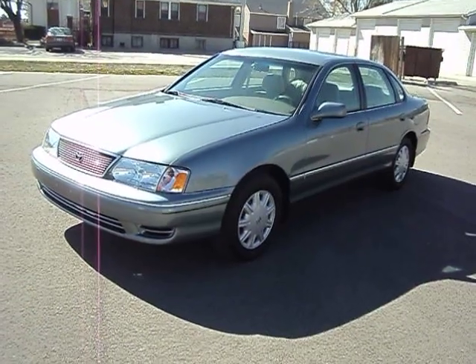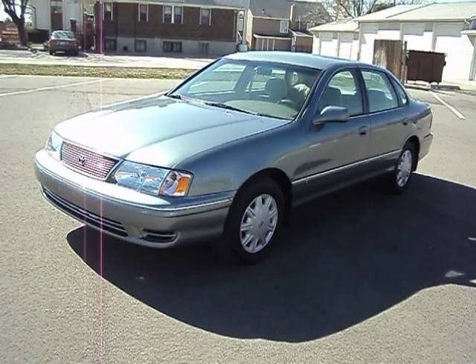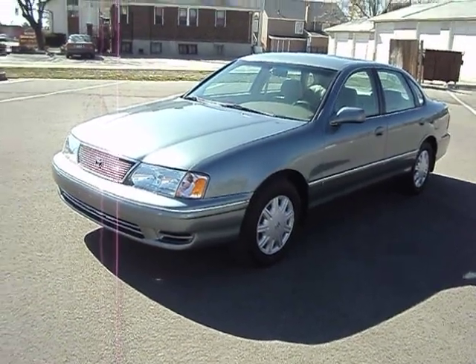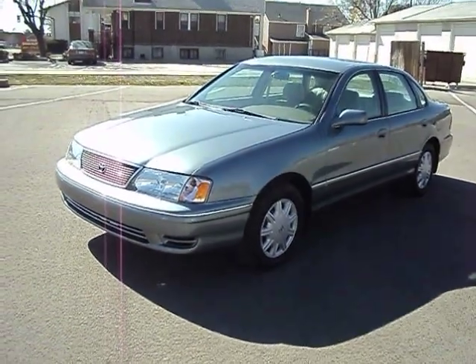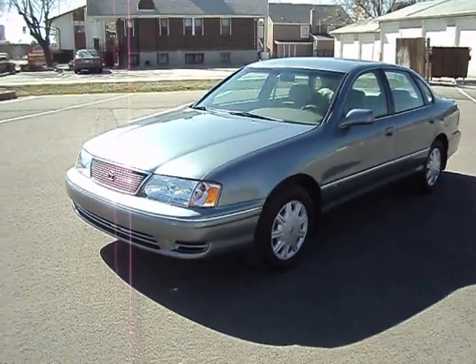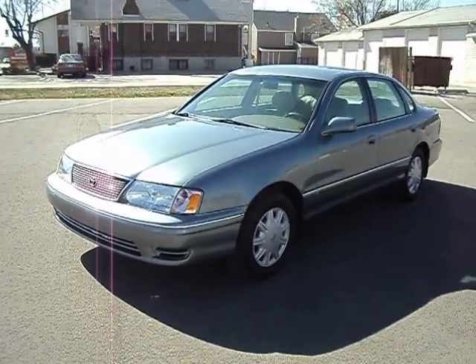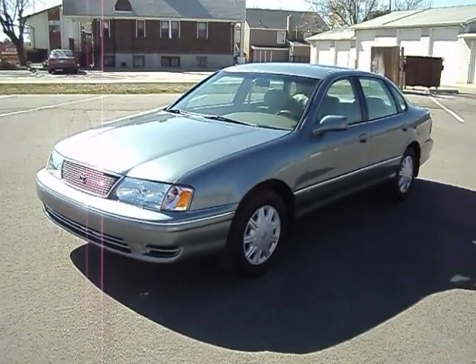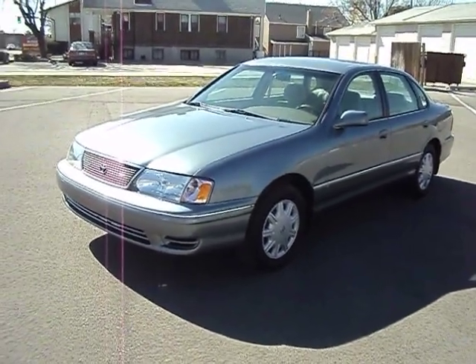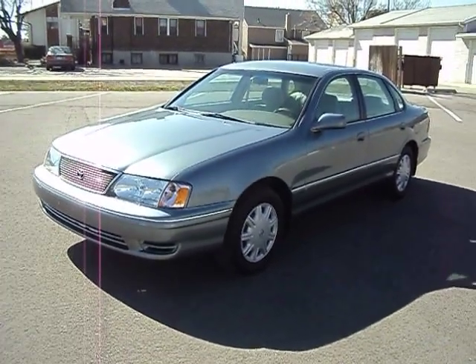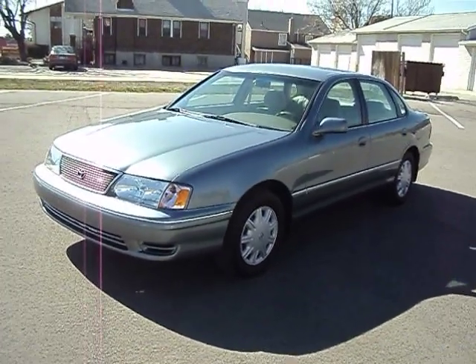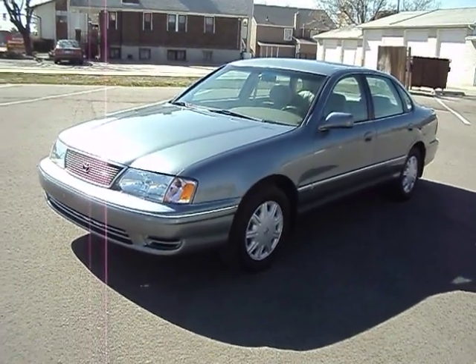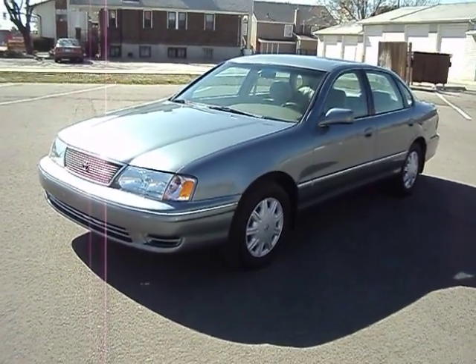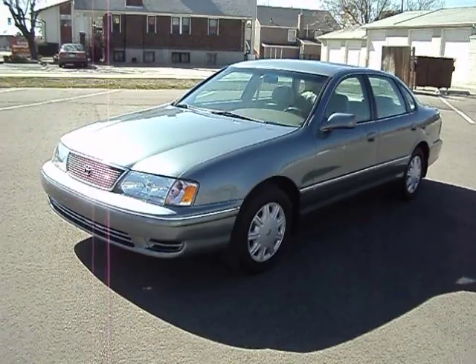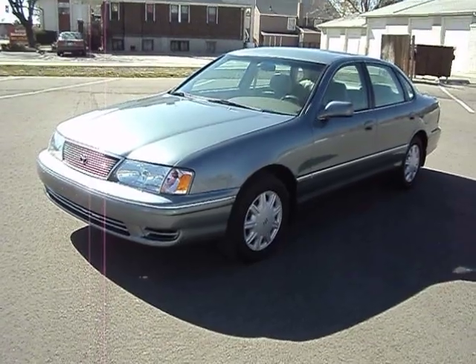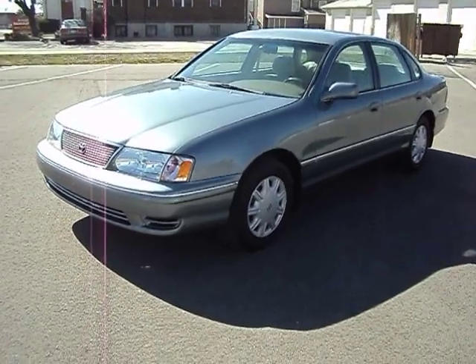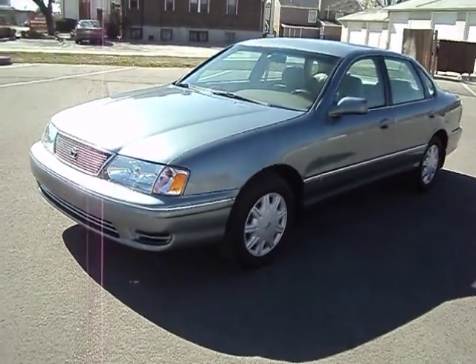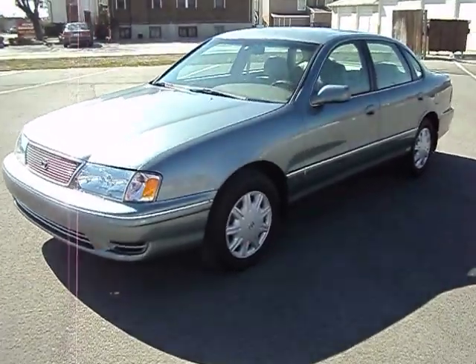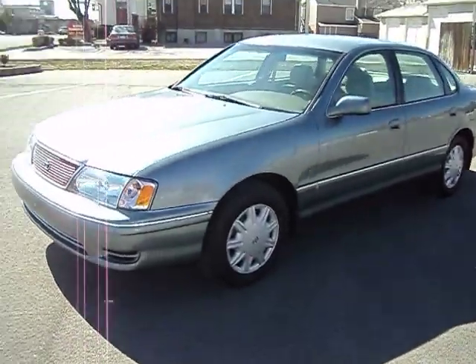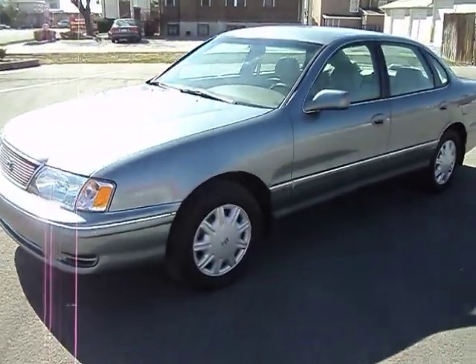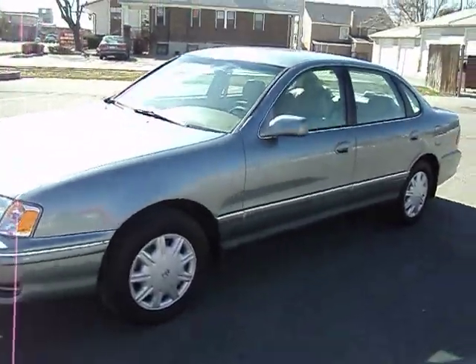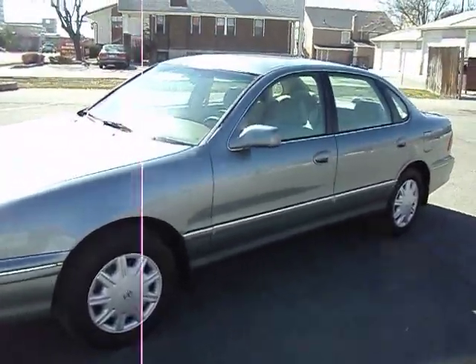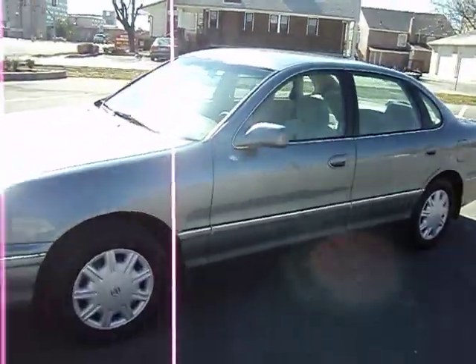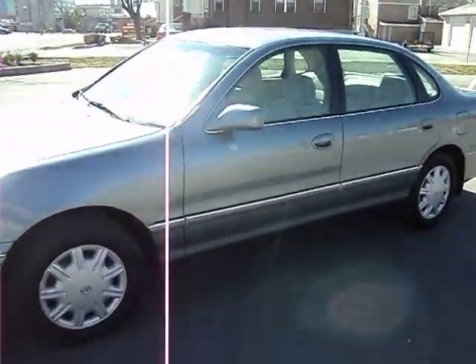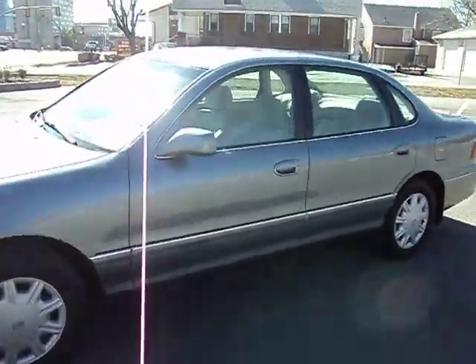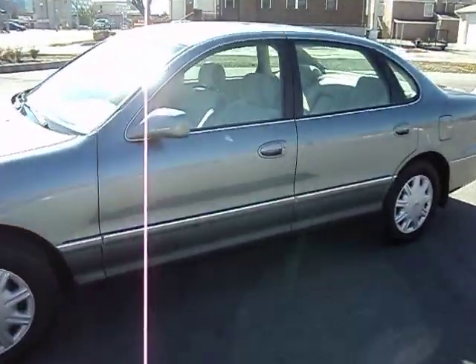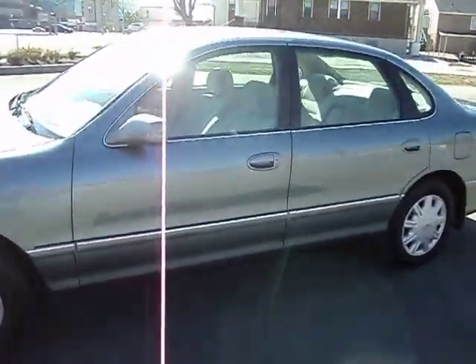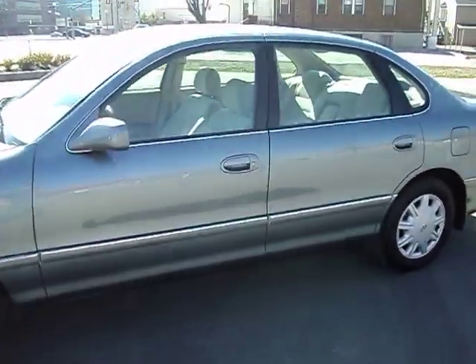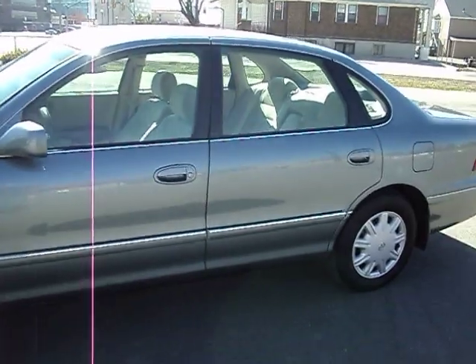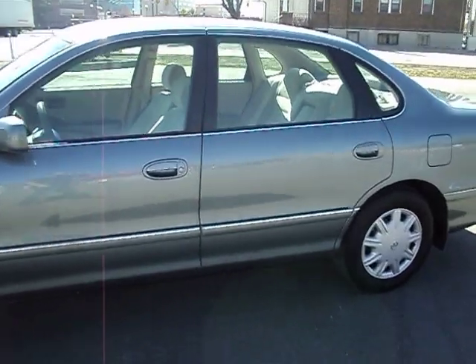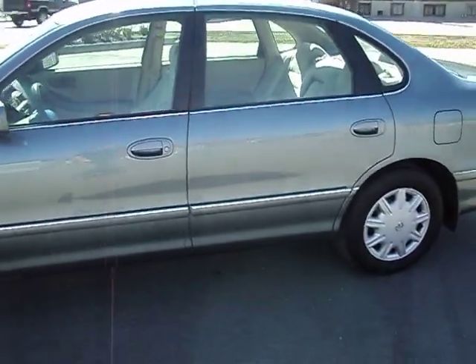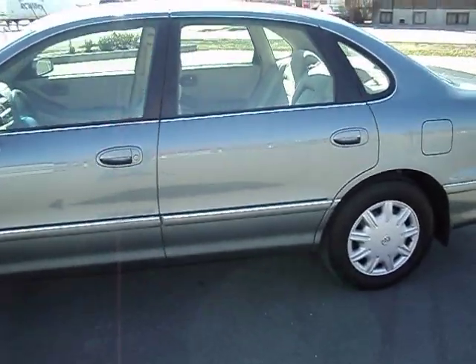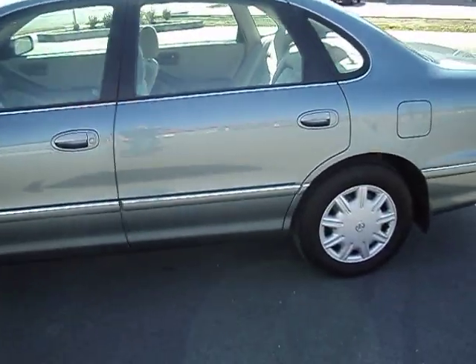Hi, I'm Jason with Woody's Auto Sales here today to talk to you about this 99 Toyota Avalon. It's kind of a grayish green color. I'm going to do a walk around real quick and show you the exterior.